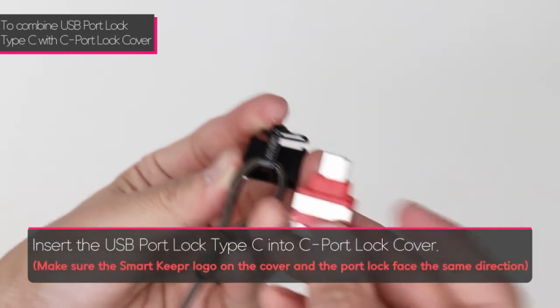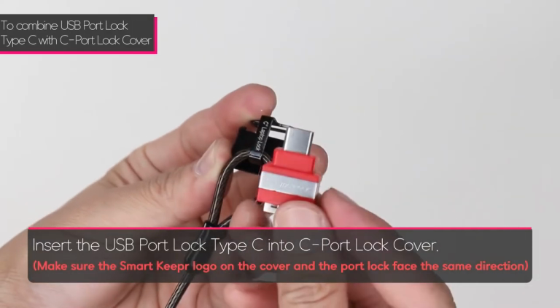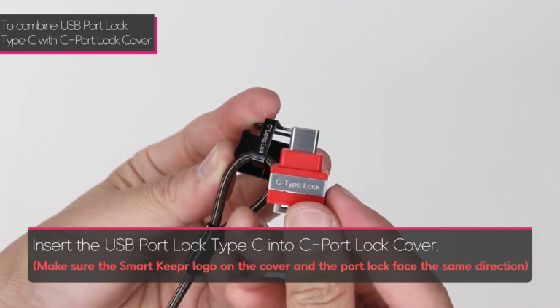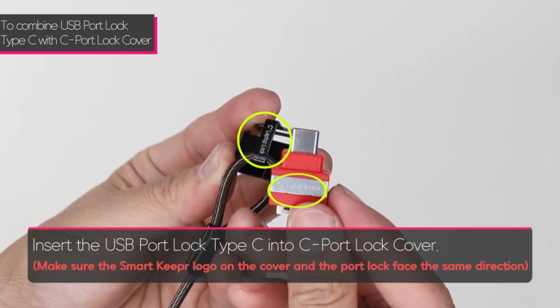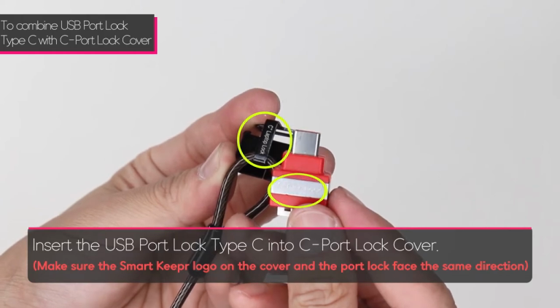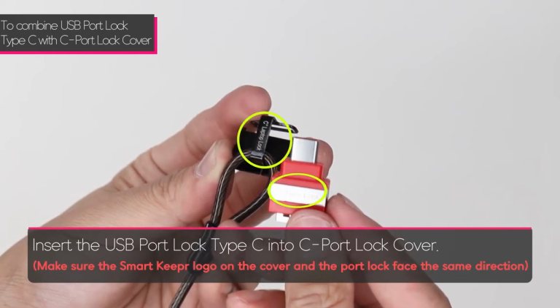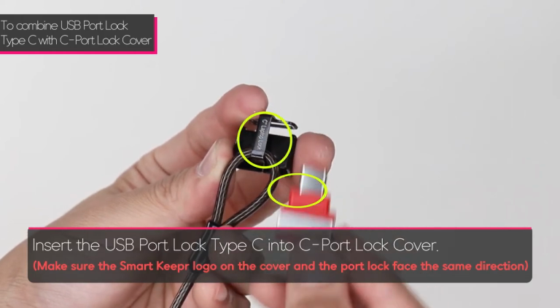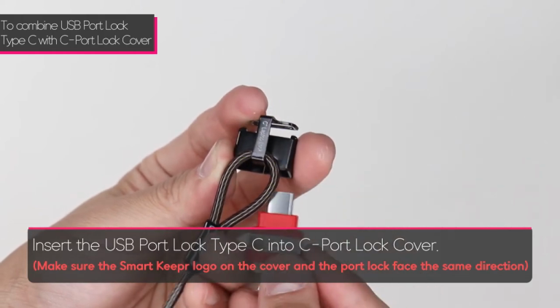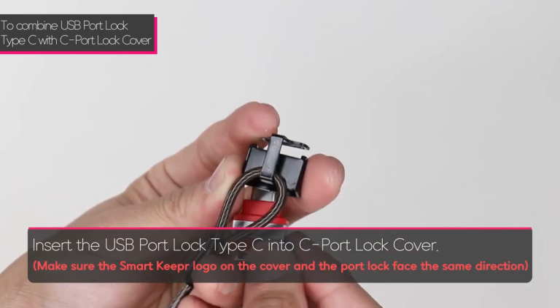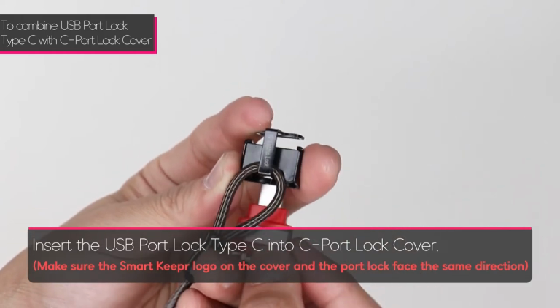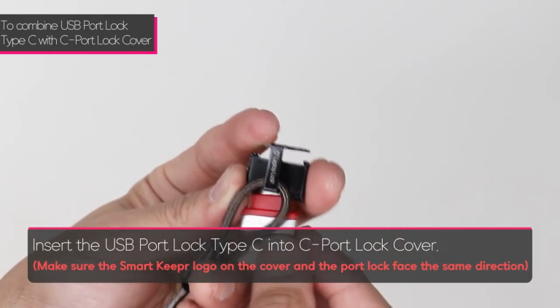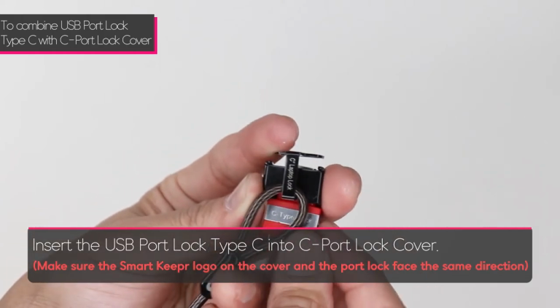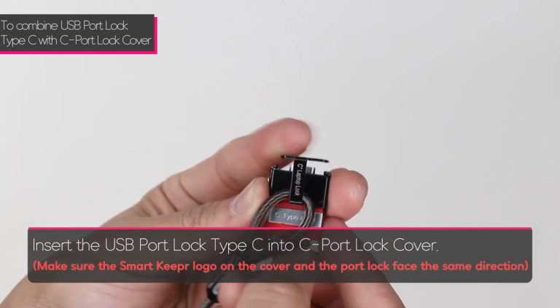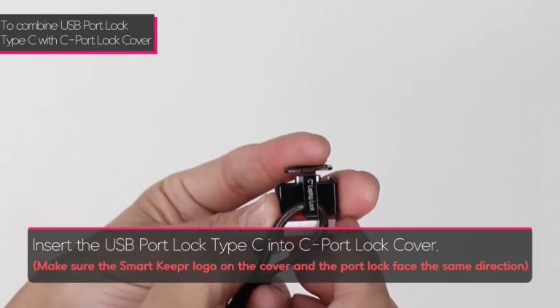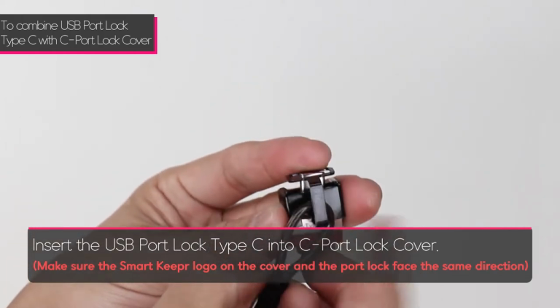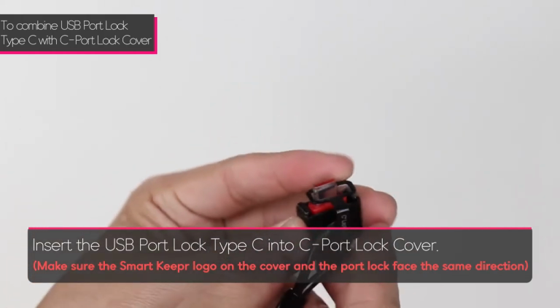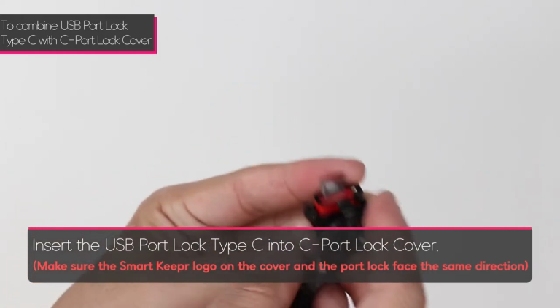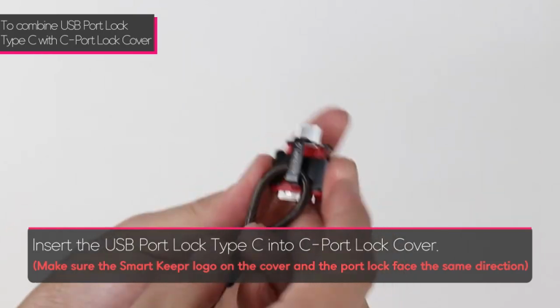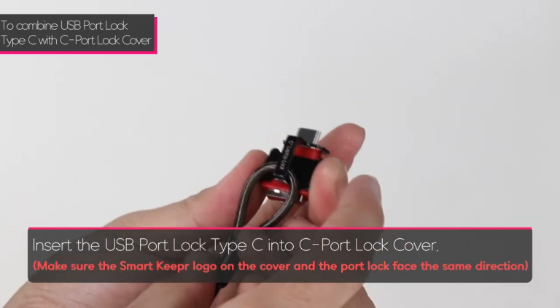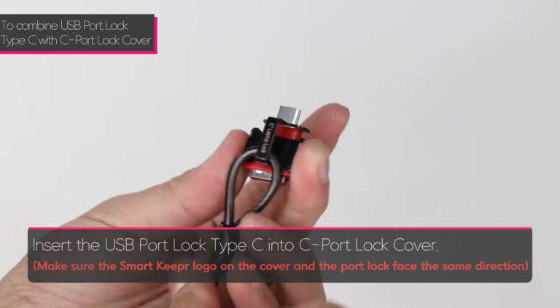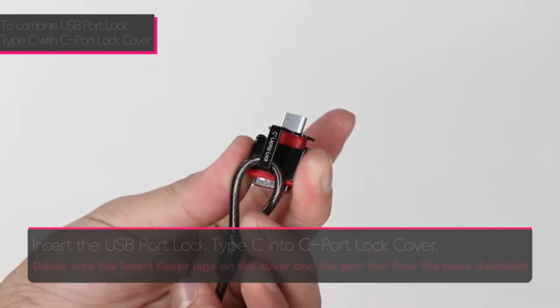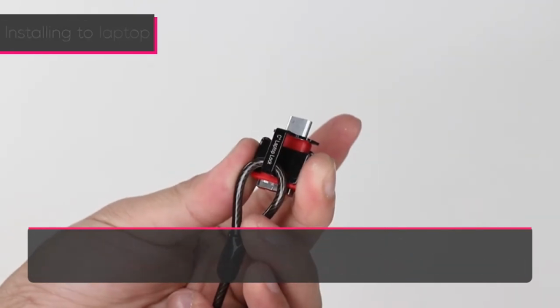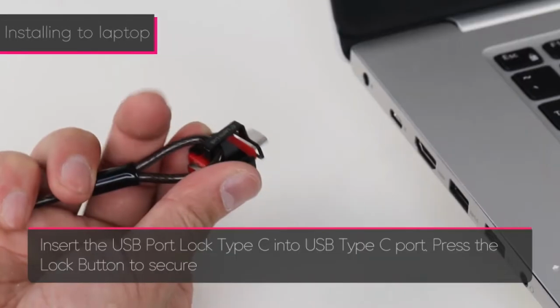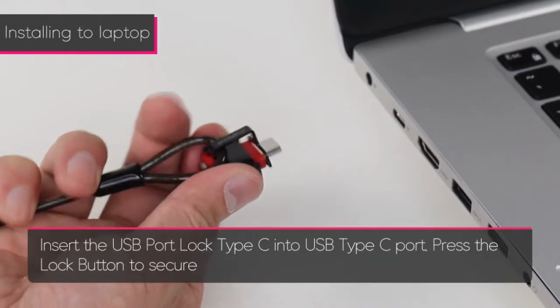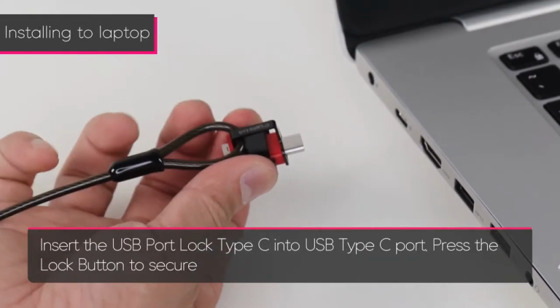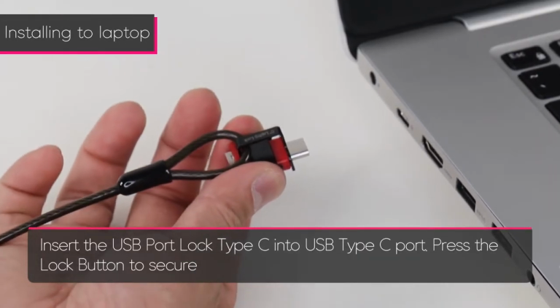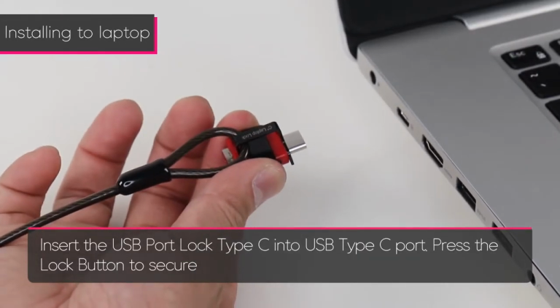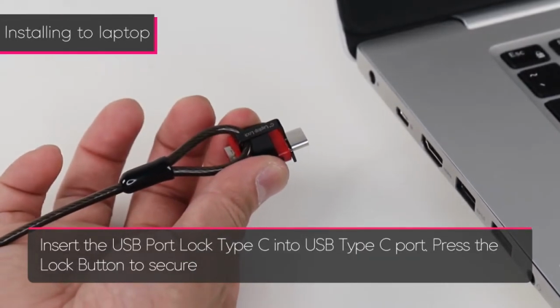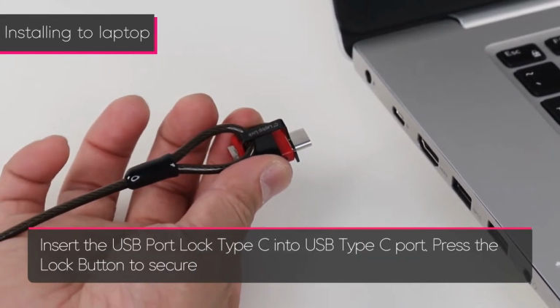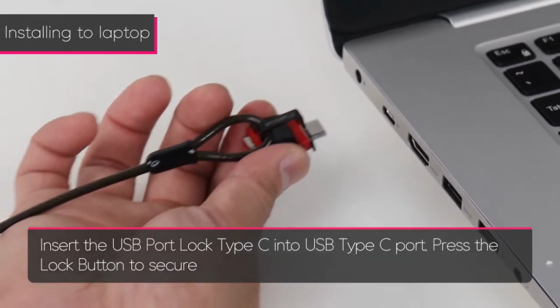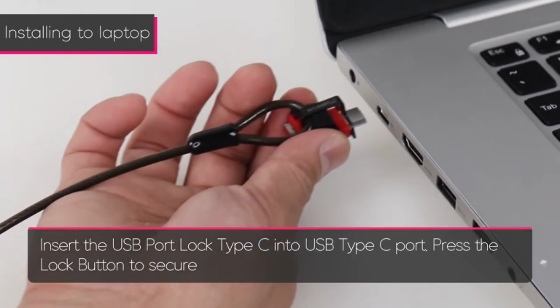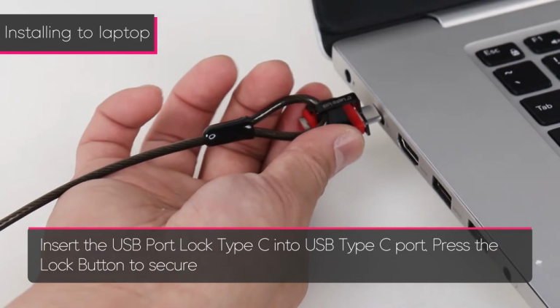Insert the USB port lock Type-C into the C port lock cover, making sure that the Smart Keeper logo on the cover and the port lock face the same direction. Then insert the USB port lock Type-C into the port.